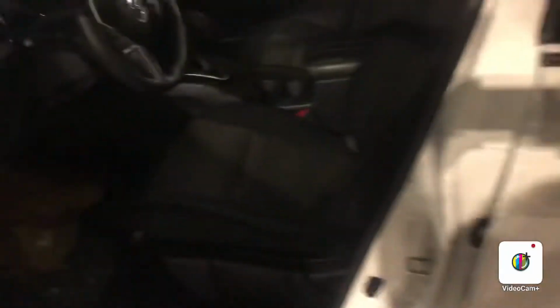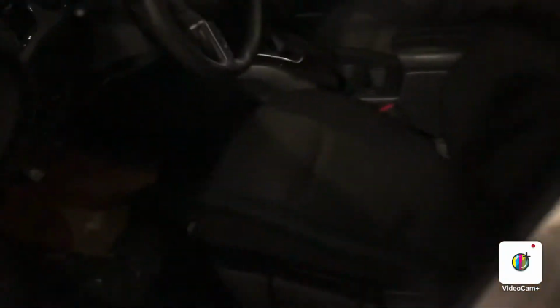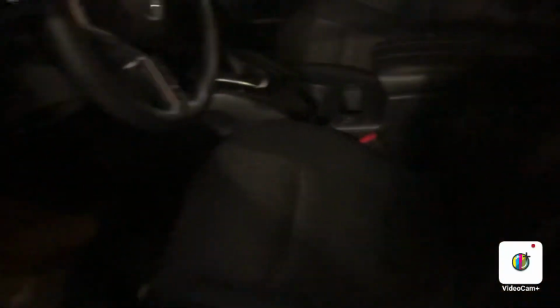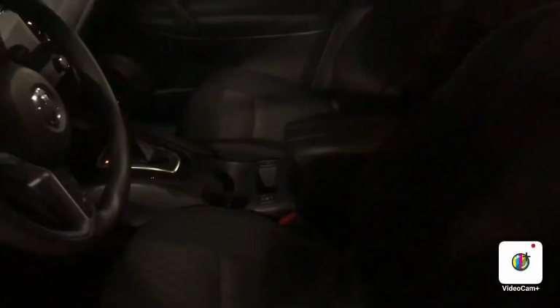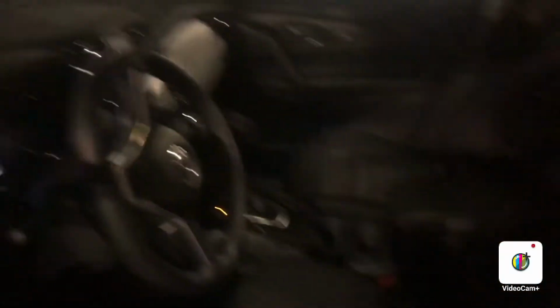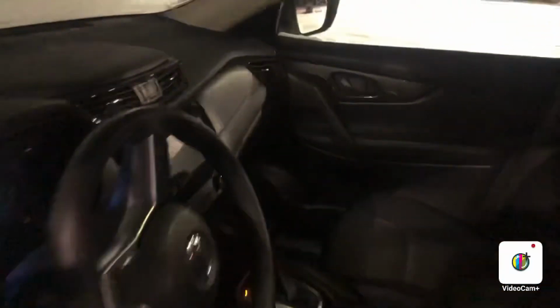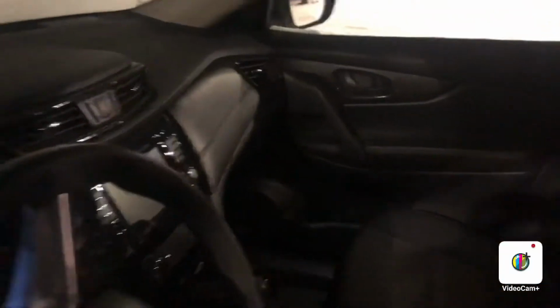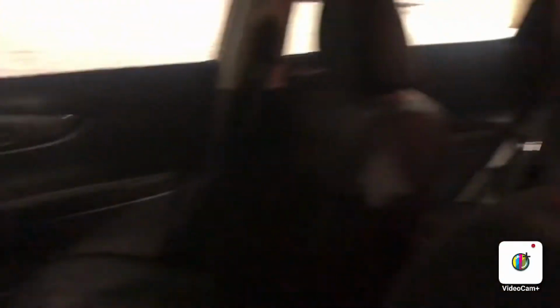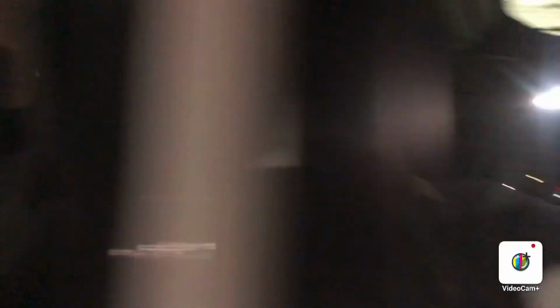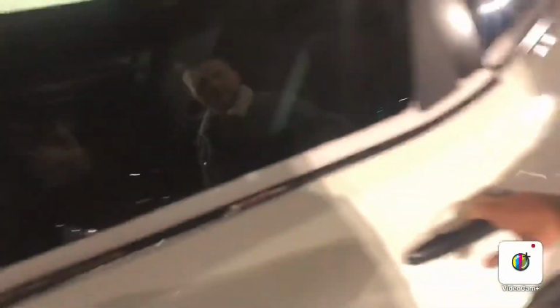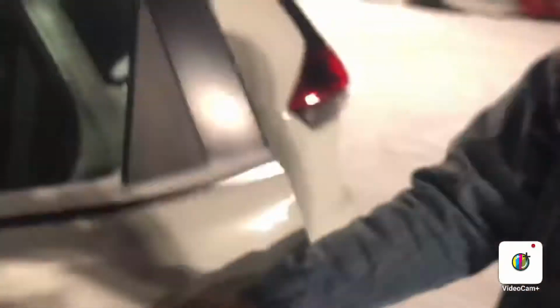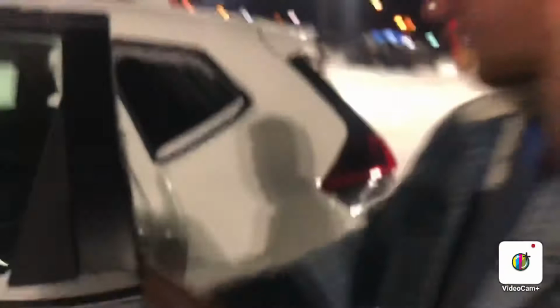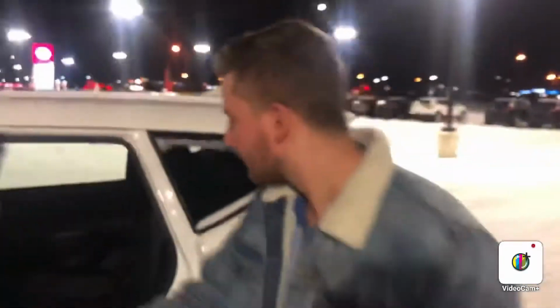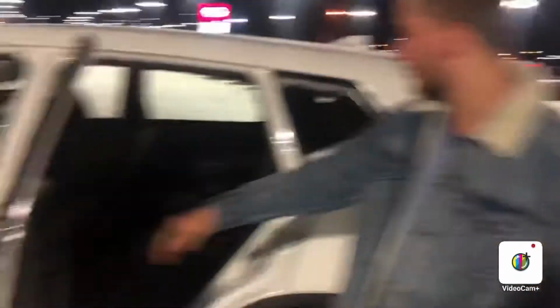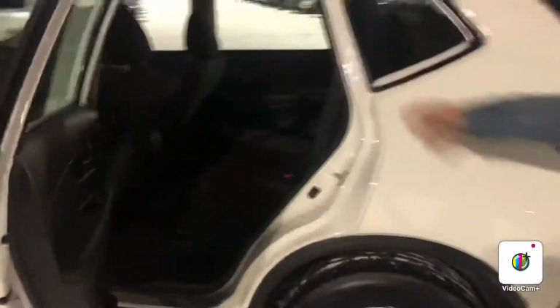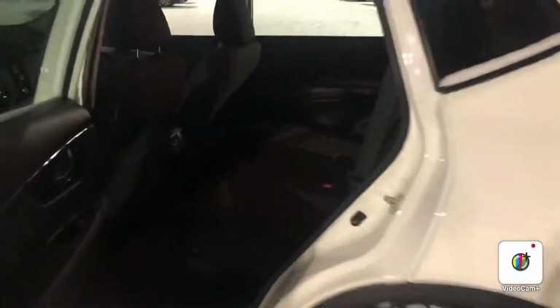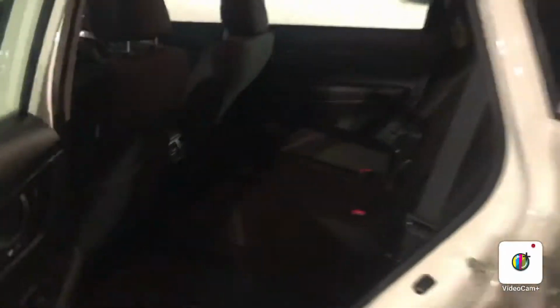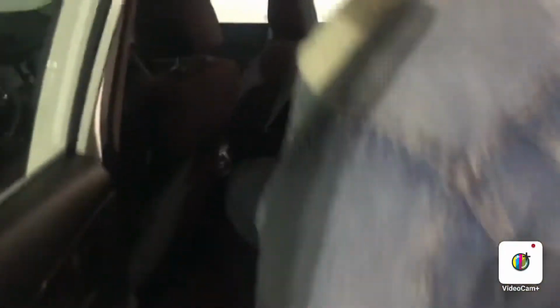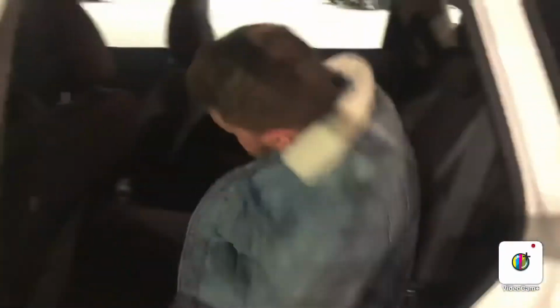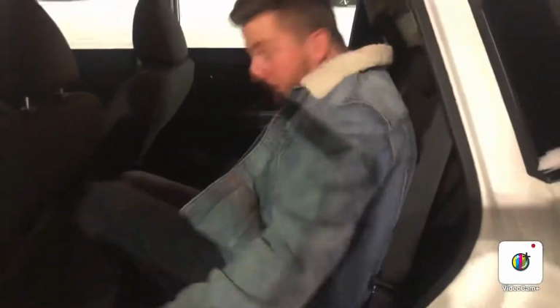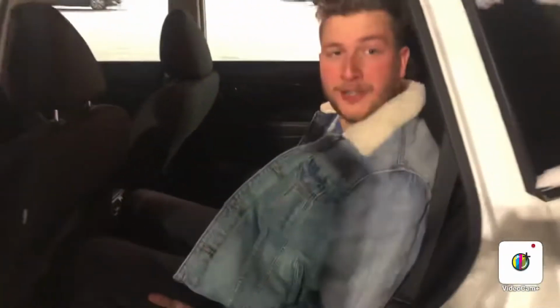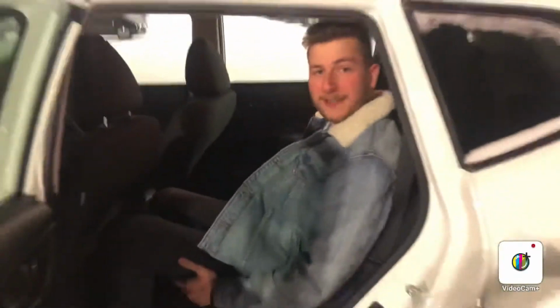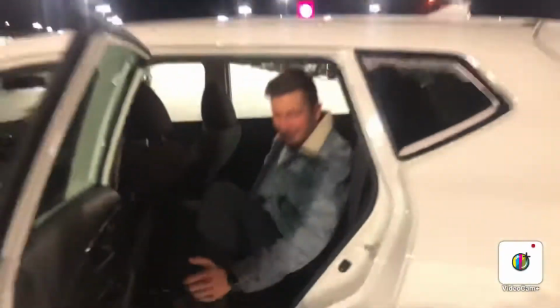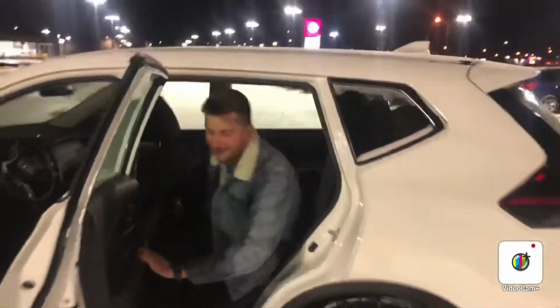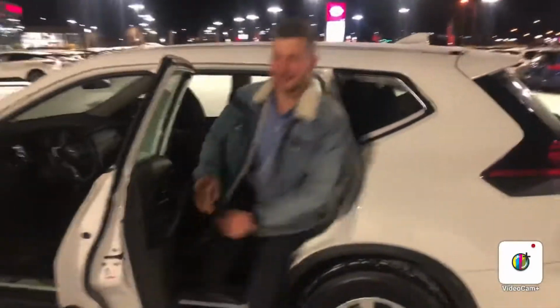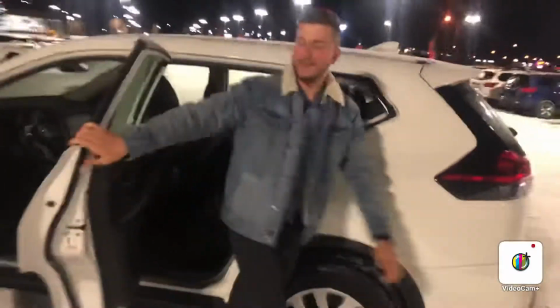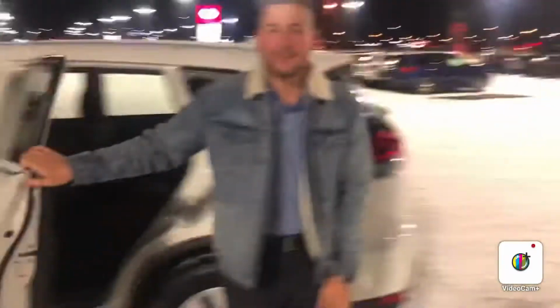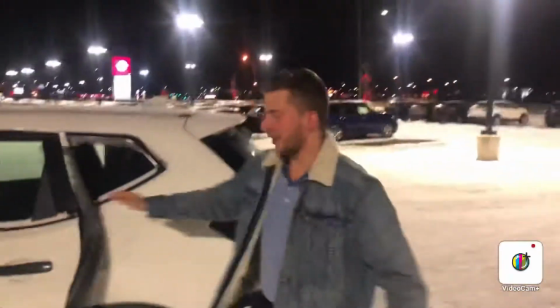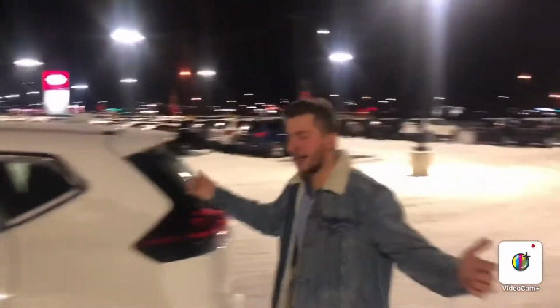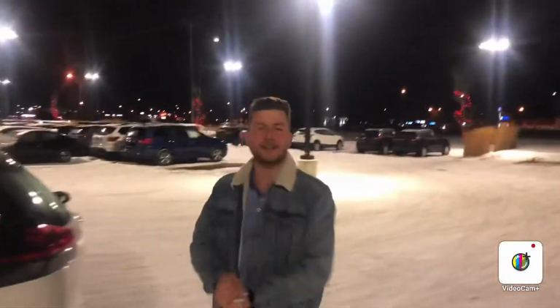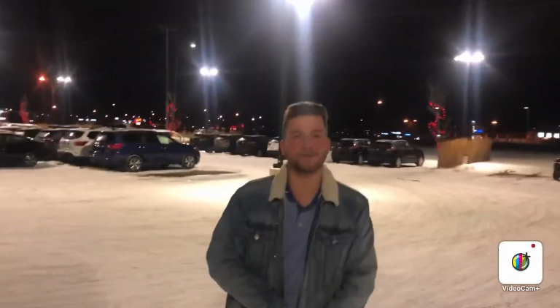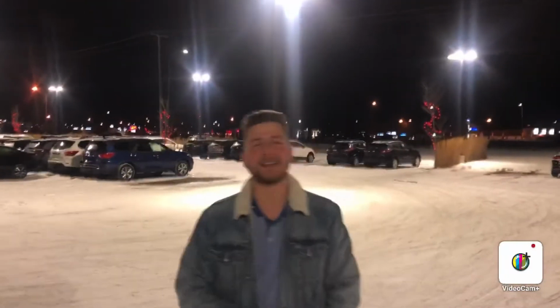Now if you want to take a look at the interior, you've got your heated seats, touchscreen in the middle, which is quite nice, backup camera on there as well. Lots of room in the back — tons of space.